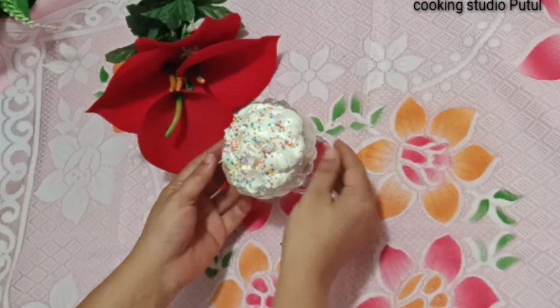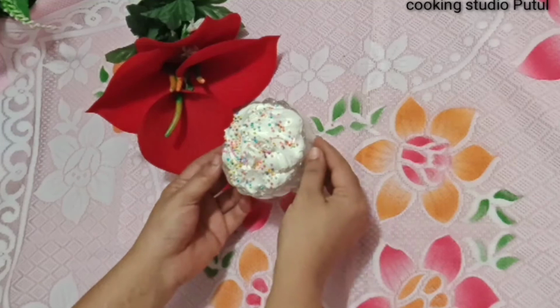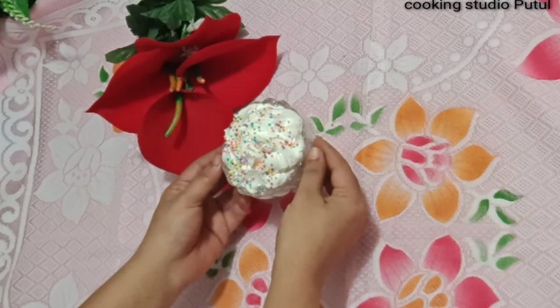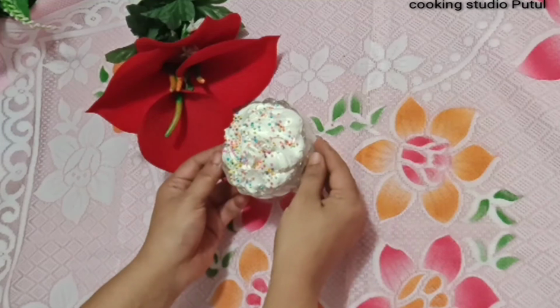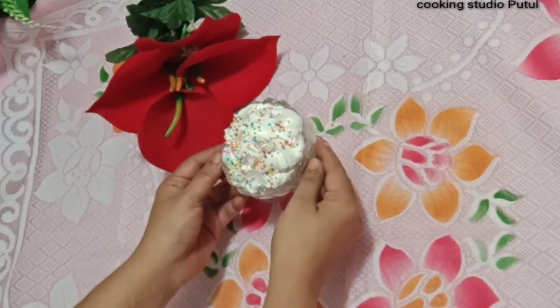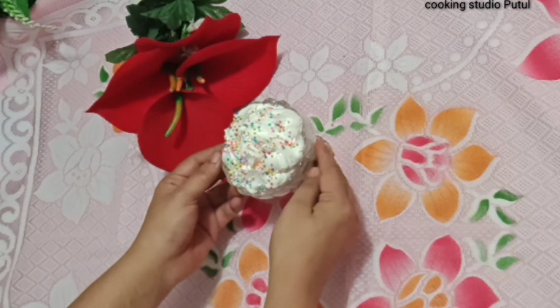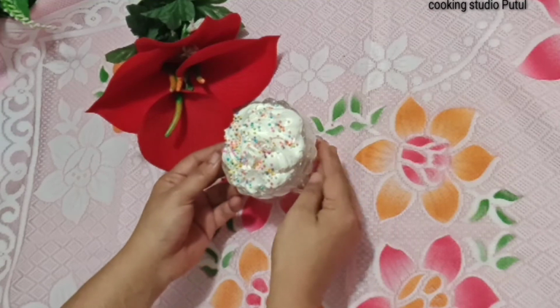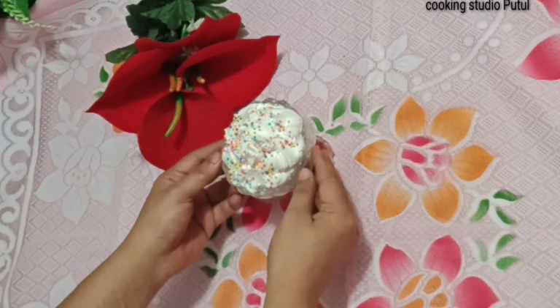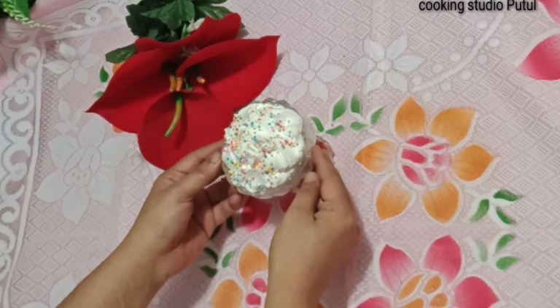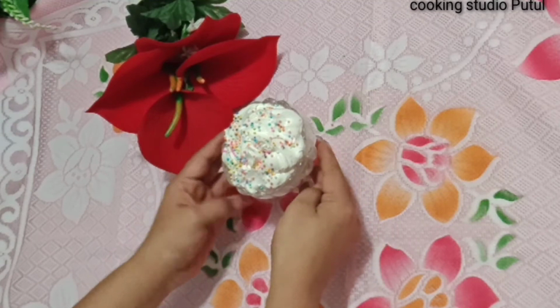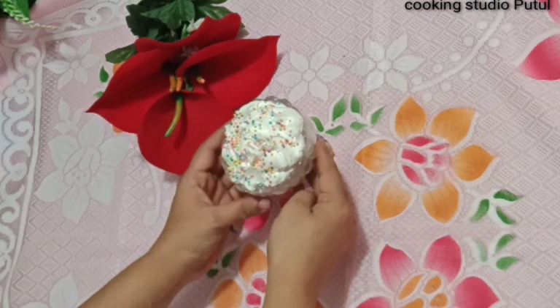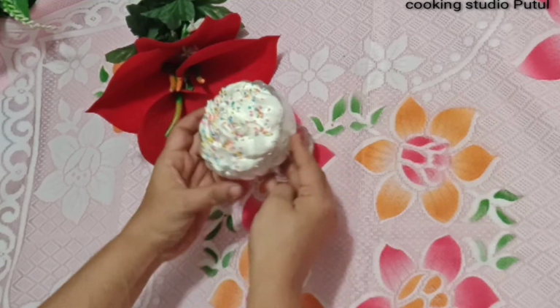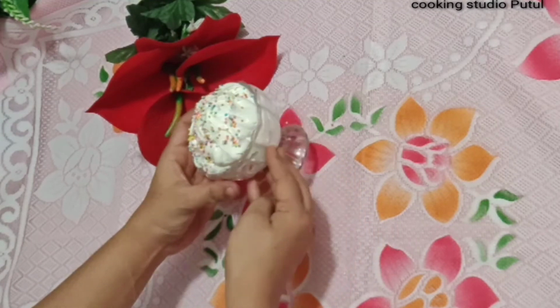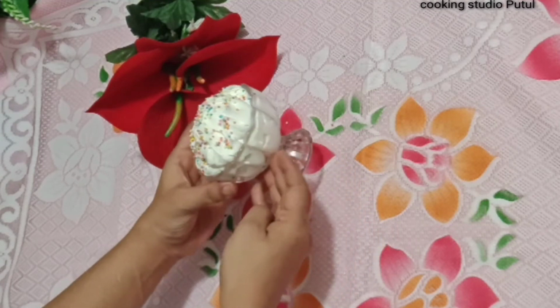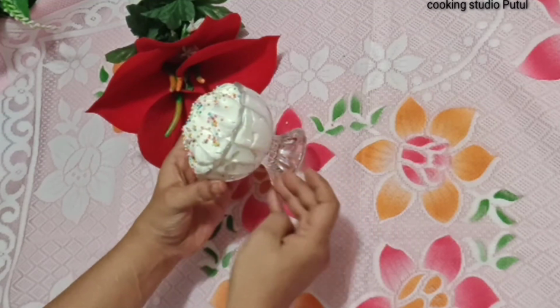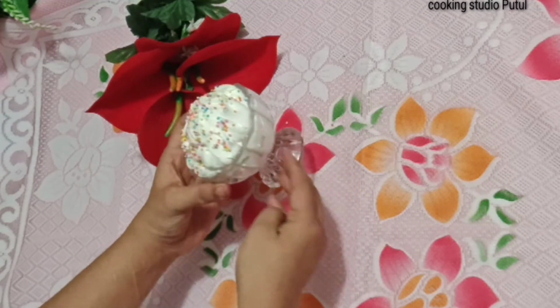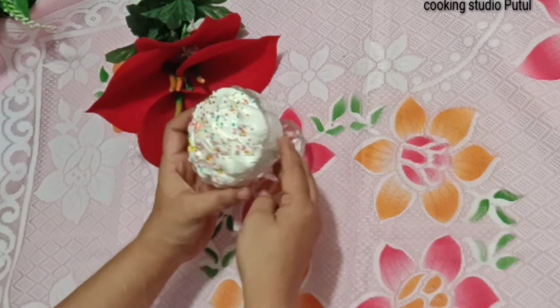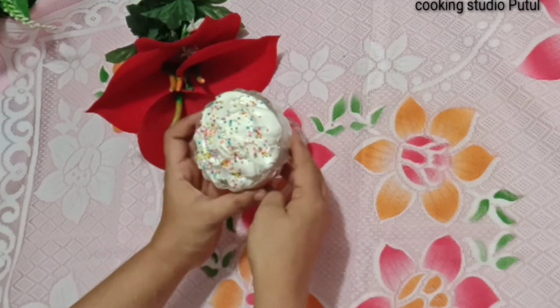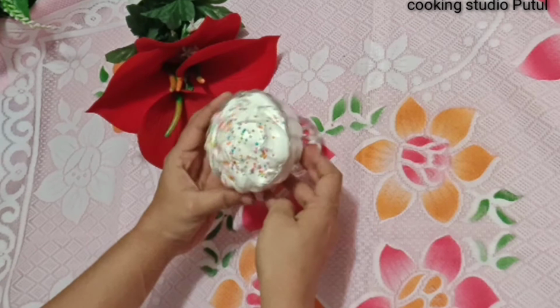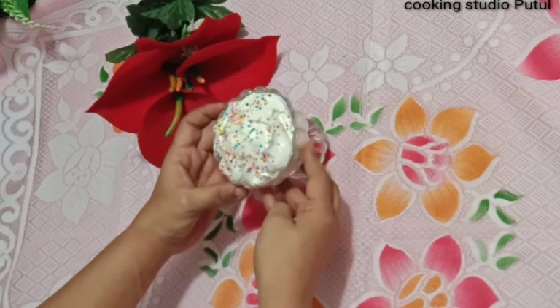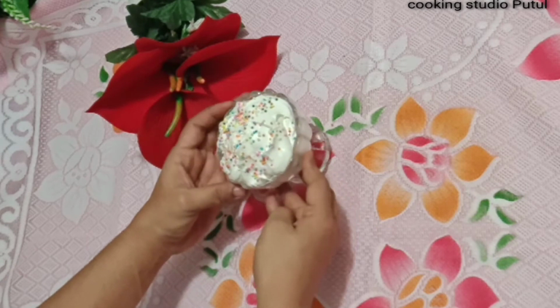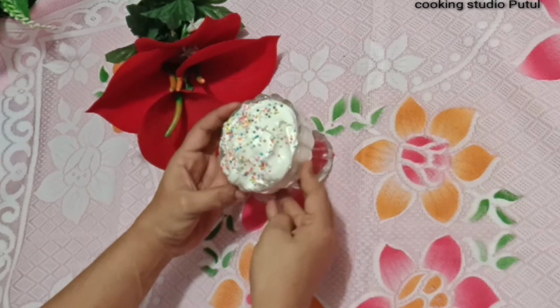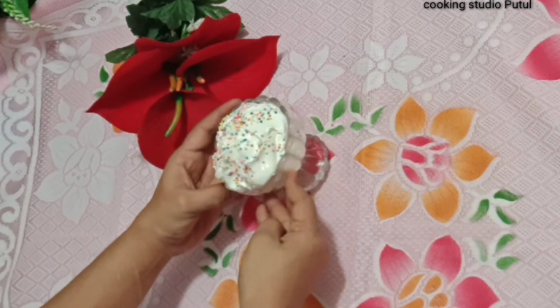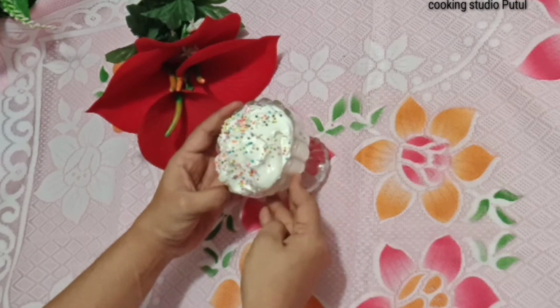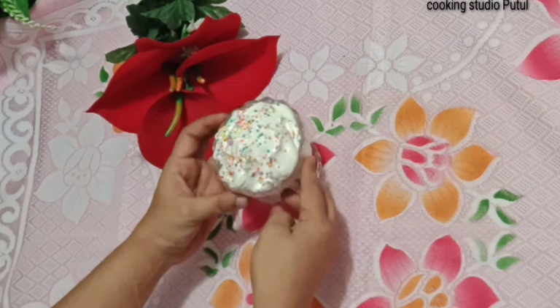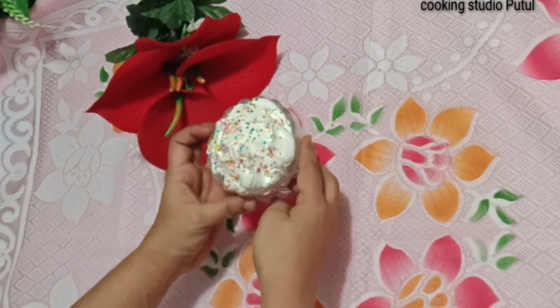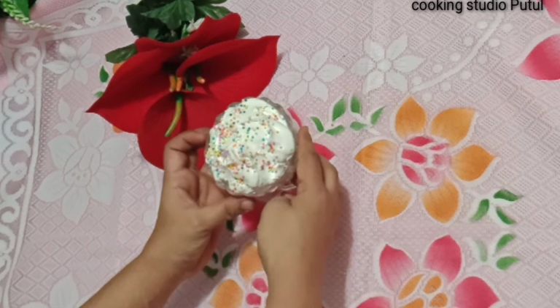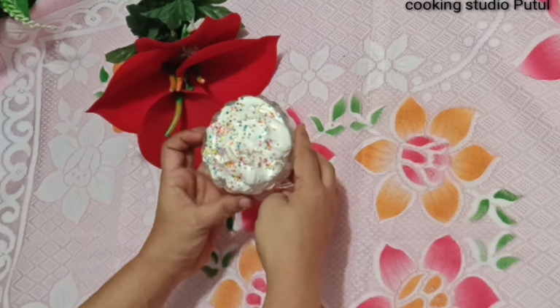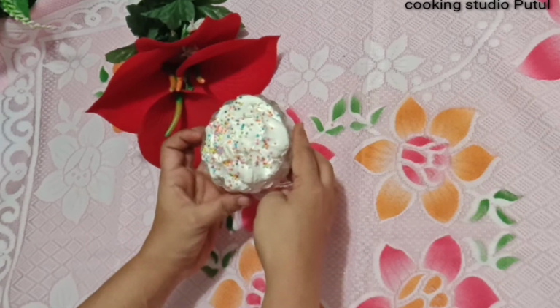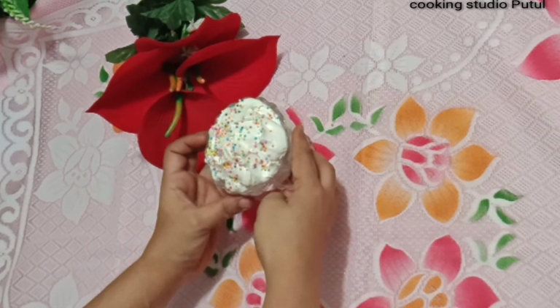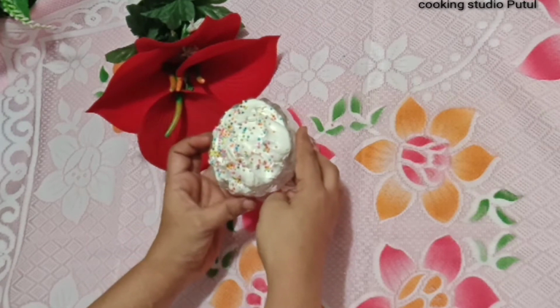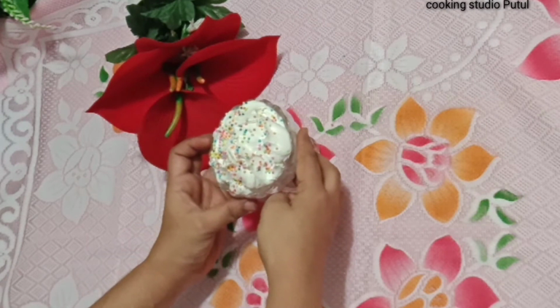Hello, everybody, welcome back to my channel! I am going to show you today, I am going to talk about here and share. This is the first time.